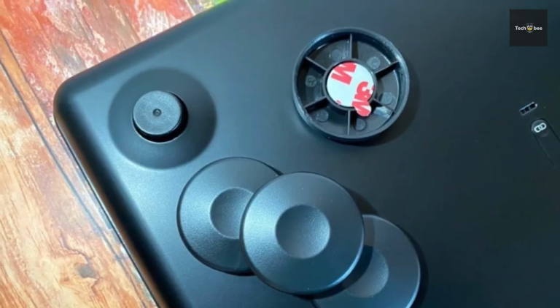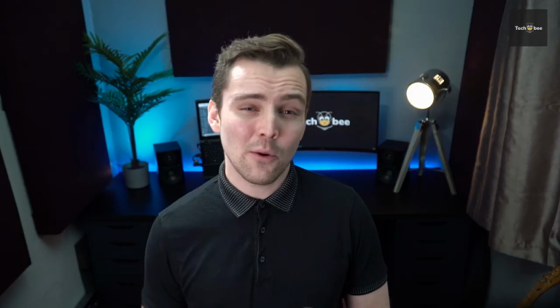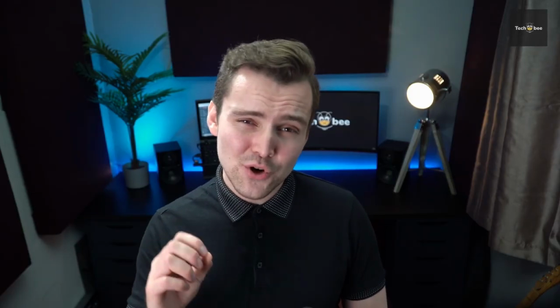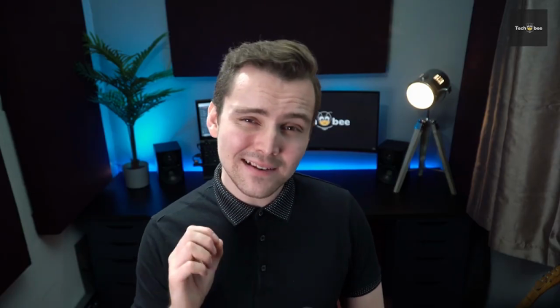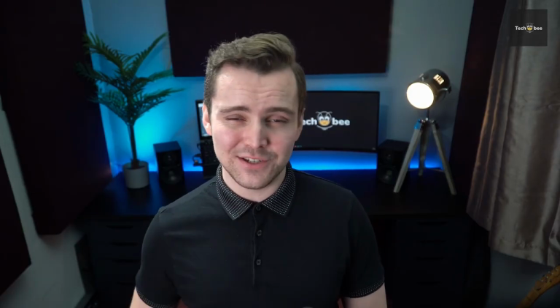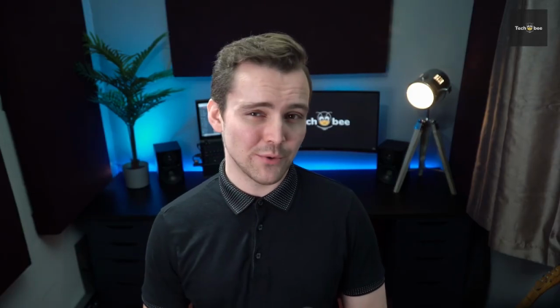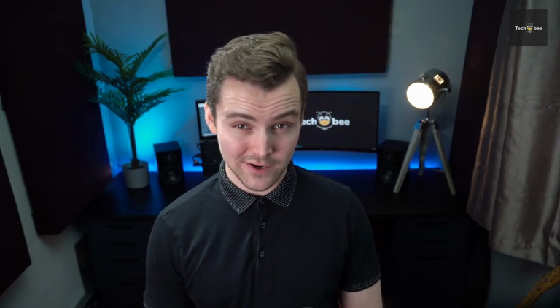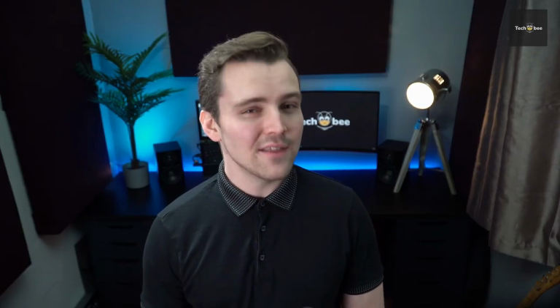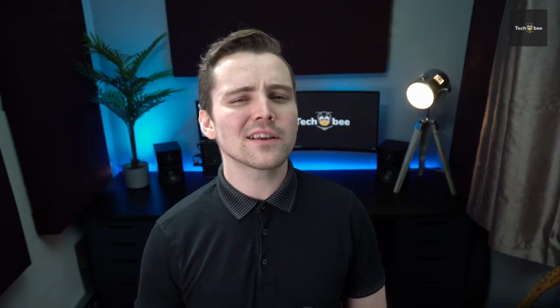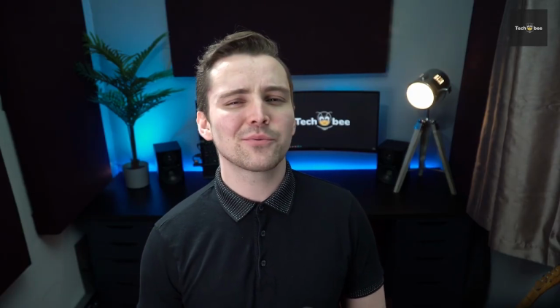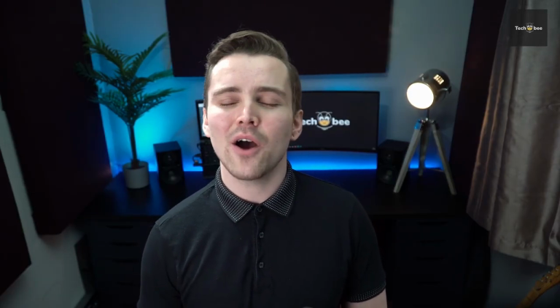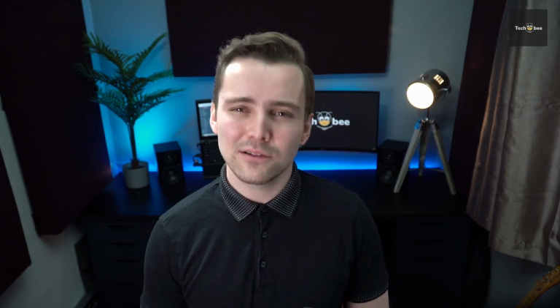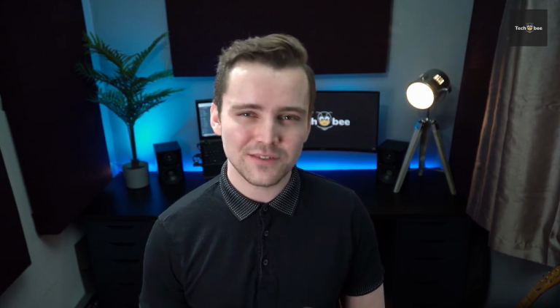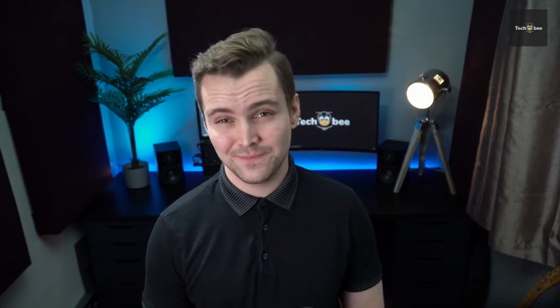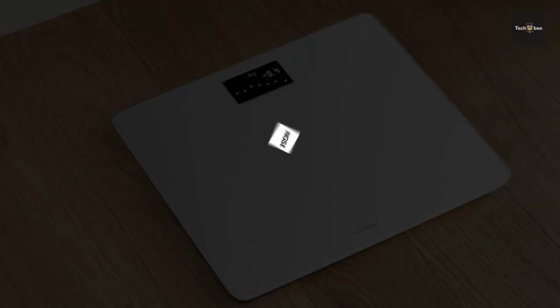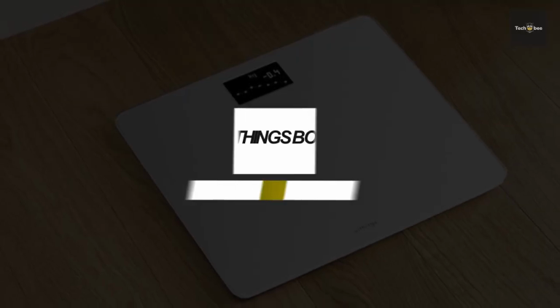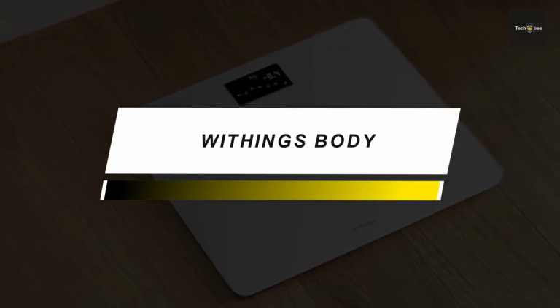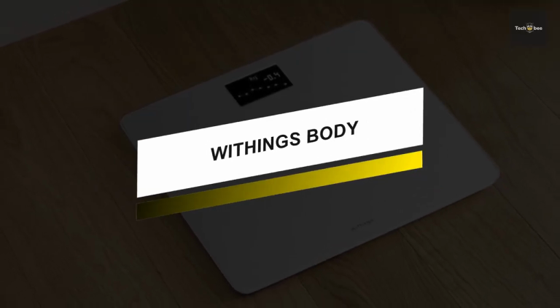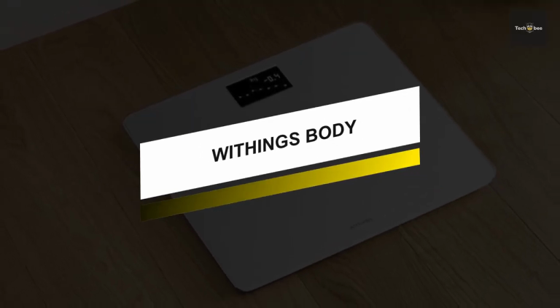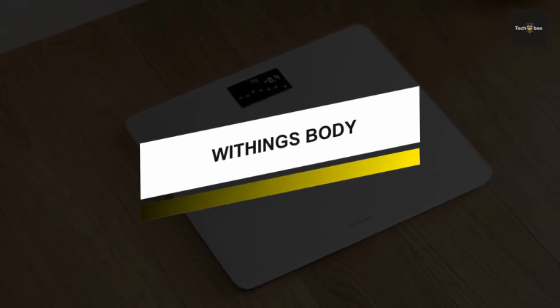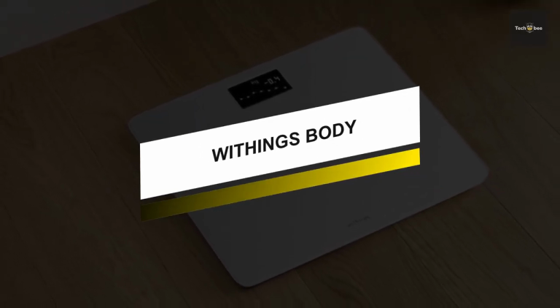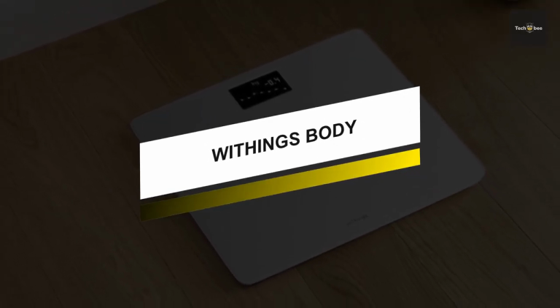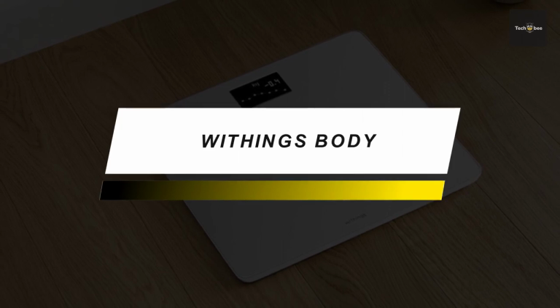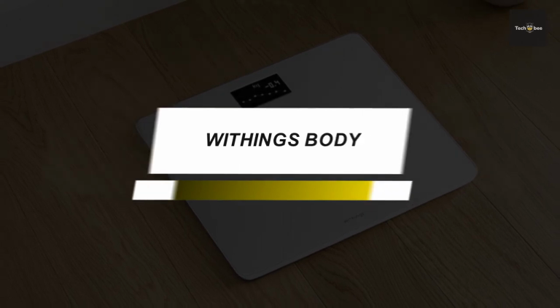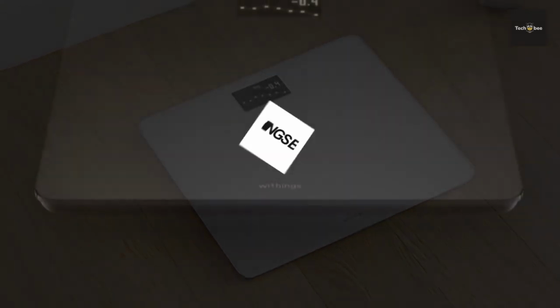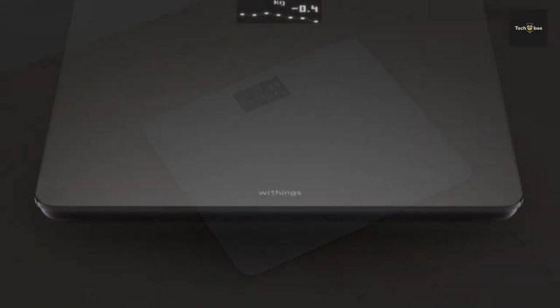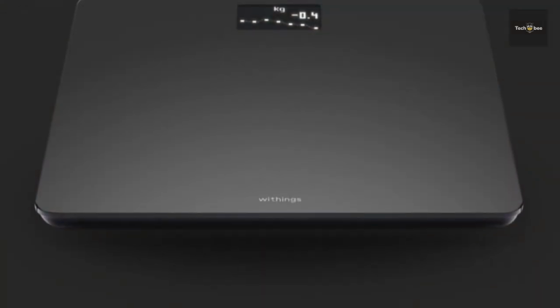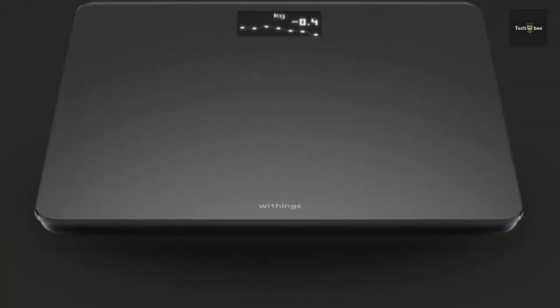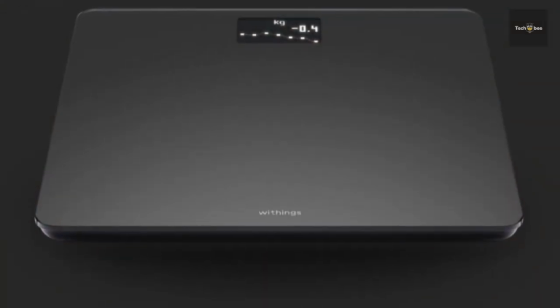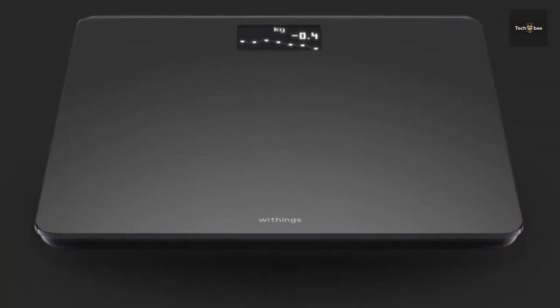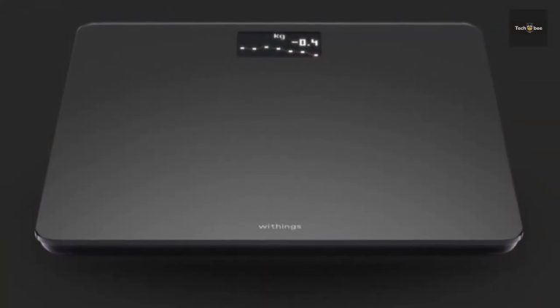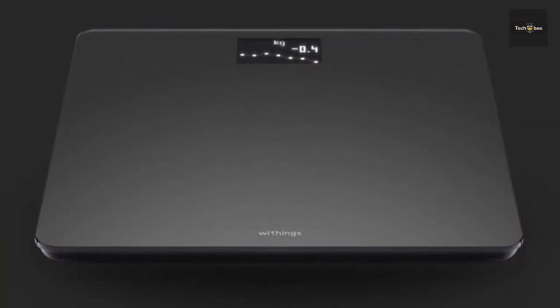Now if durability is your primary concern, then the next product would be an ideal choice for you. This Withings smart scale provides ultra precise and accurate results on any surface for trustworthy readings every time you step on.